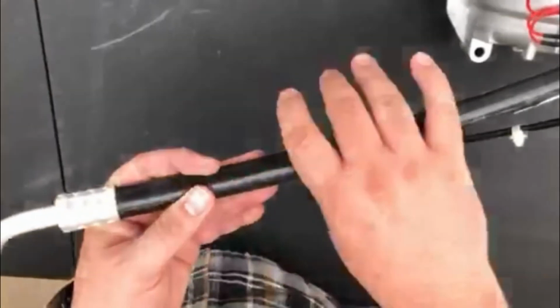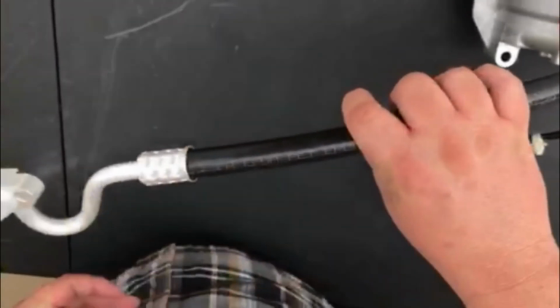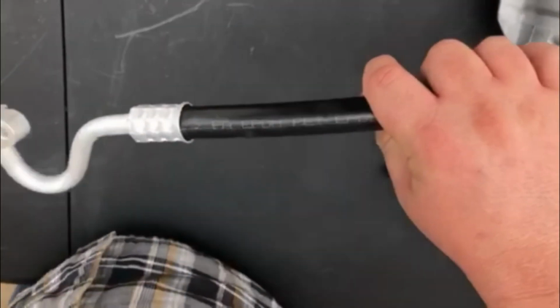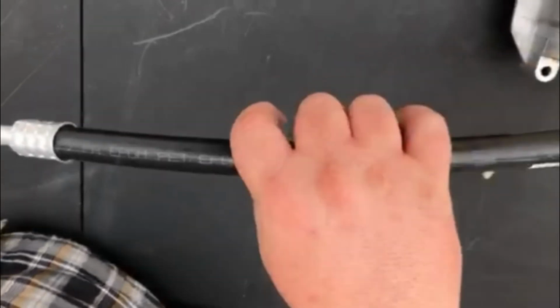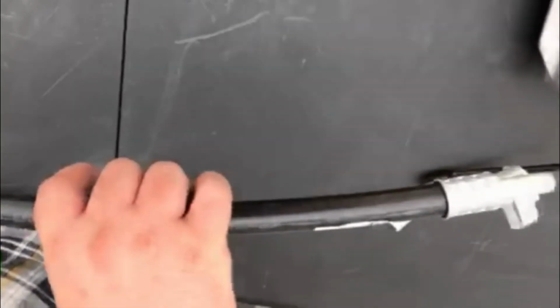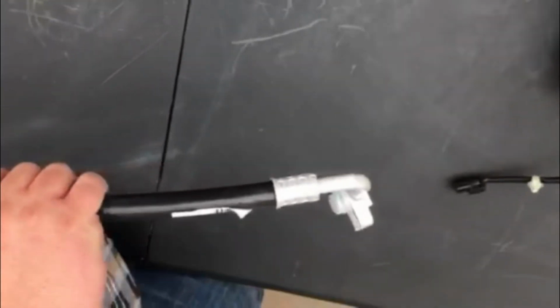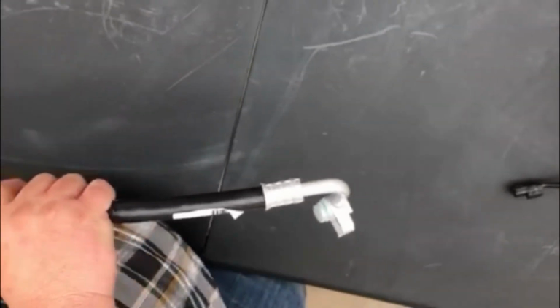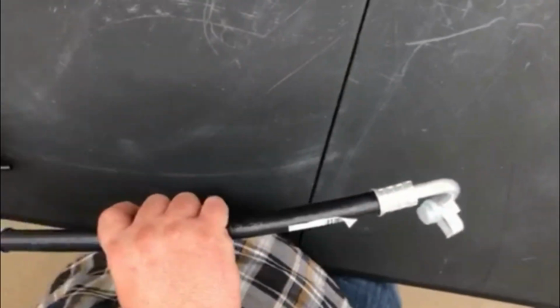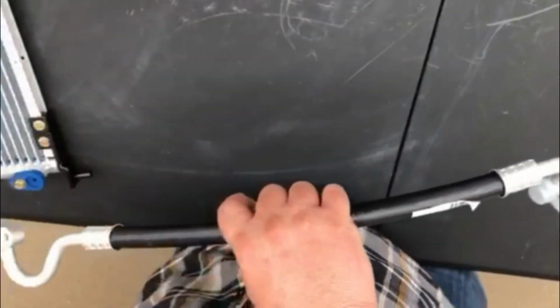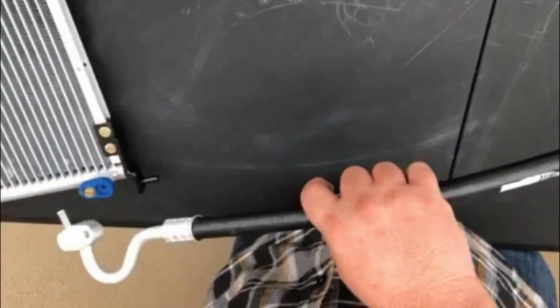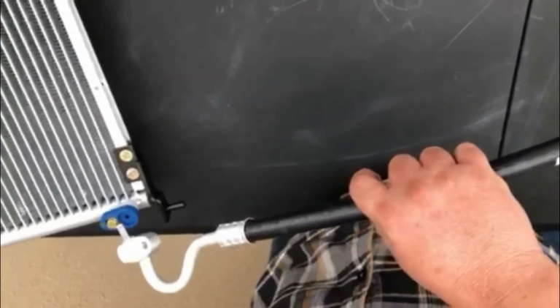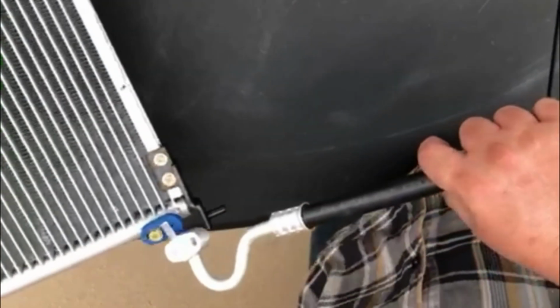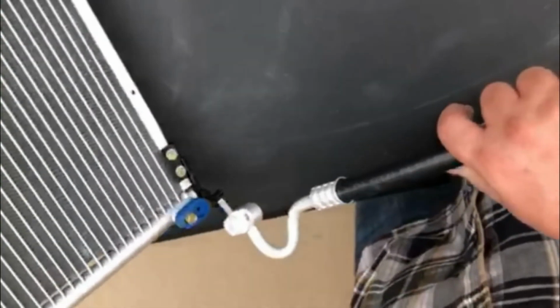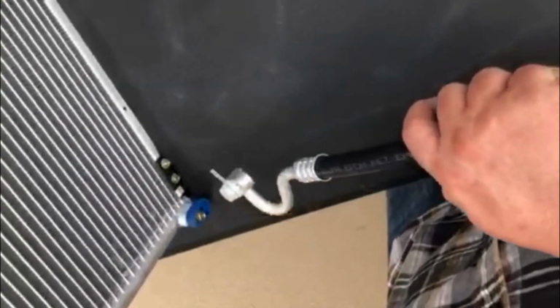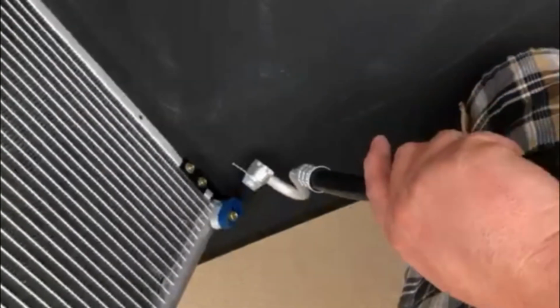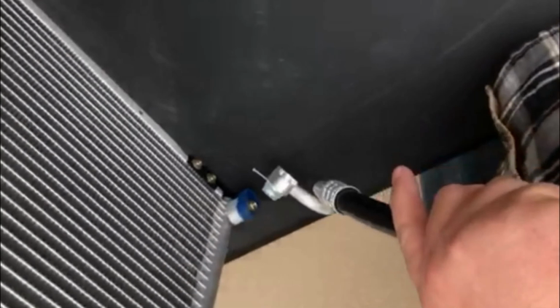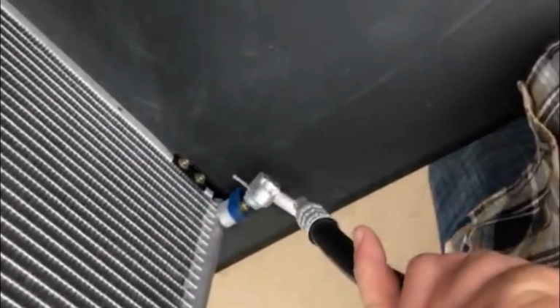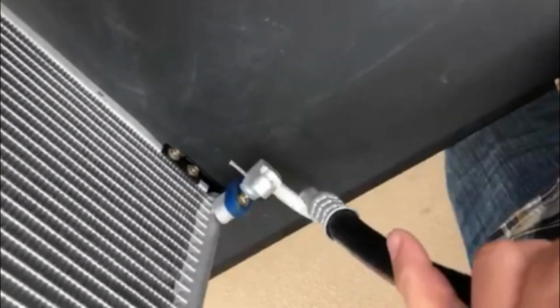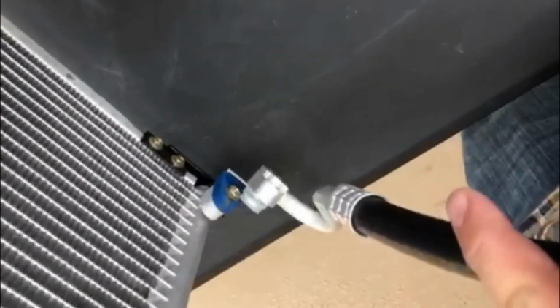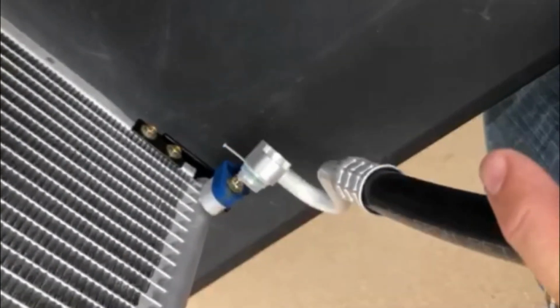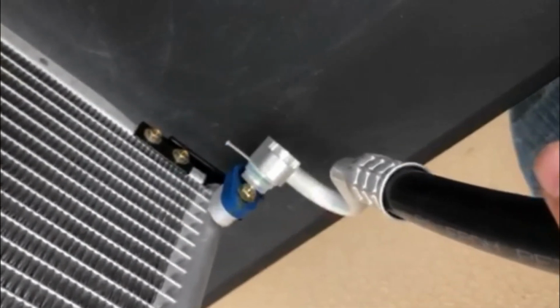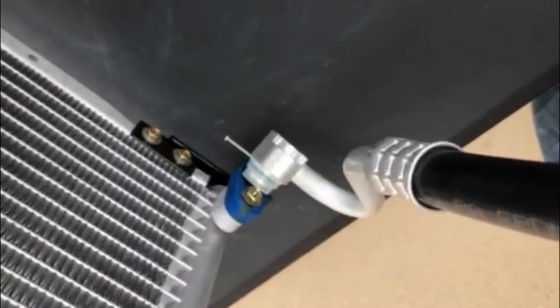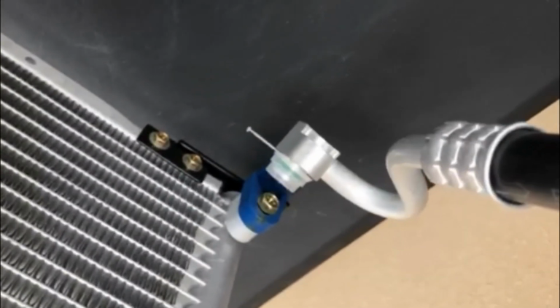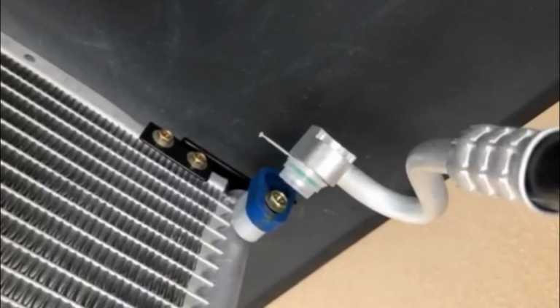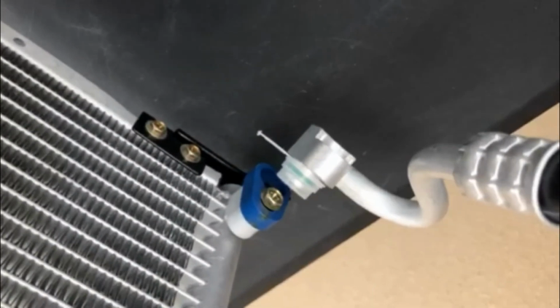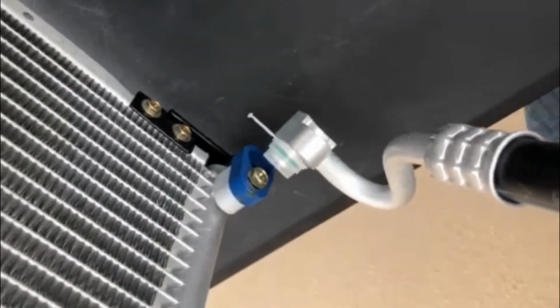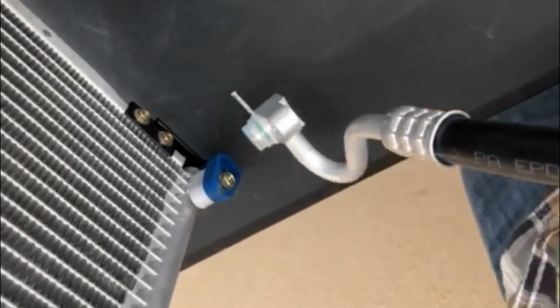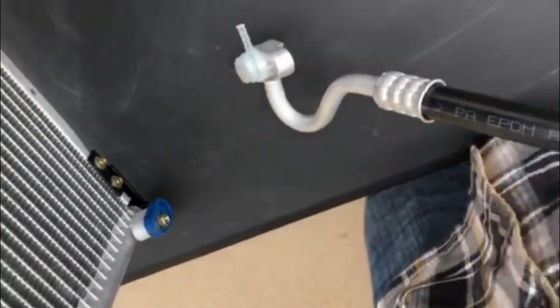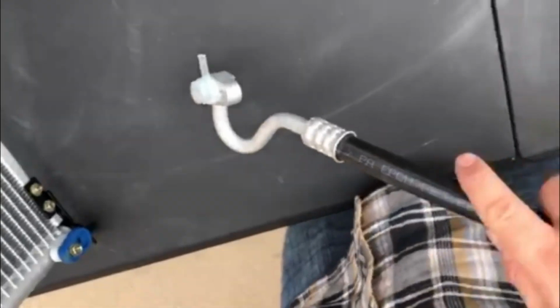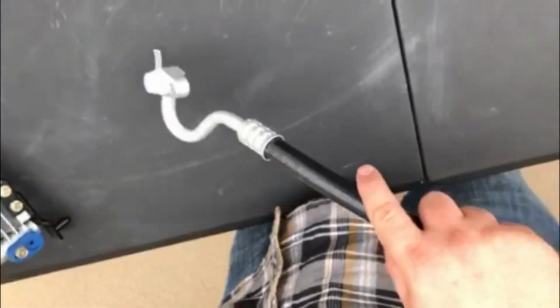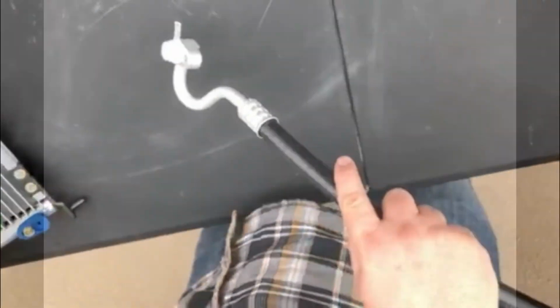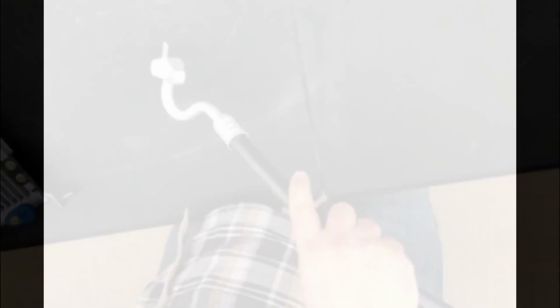There are a few ways to see if your hoses are damaged and need to be replaced. The three most noticeable ways to determine if your hose is damaged is: one, physical damage of the hose; two, leaking around the hose; or three, your AC isn't cooling.